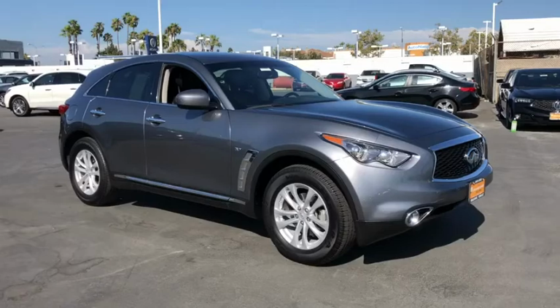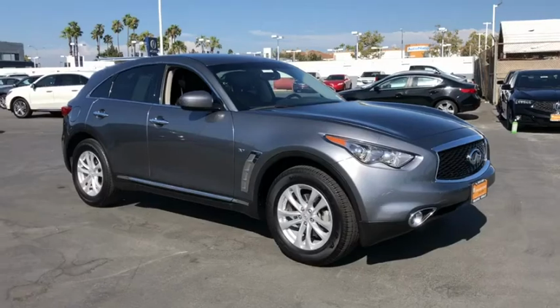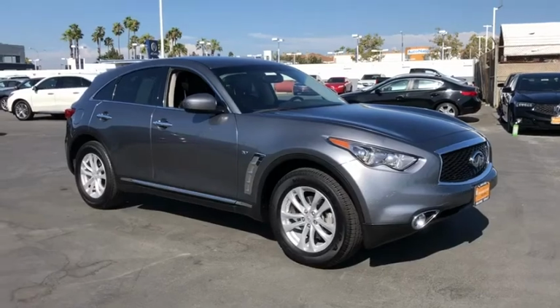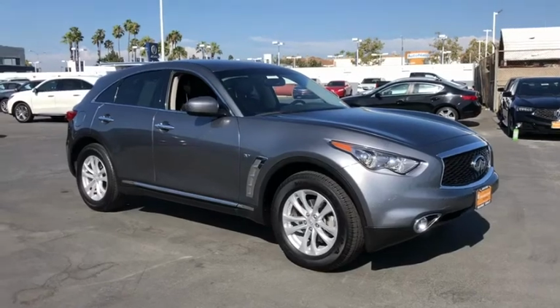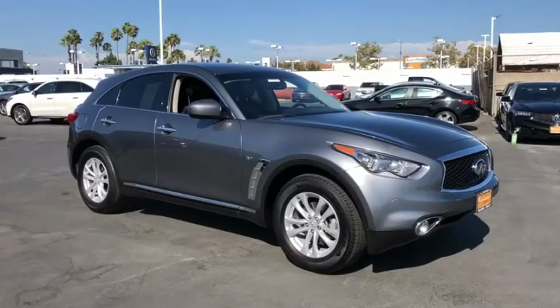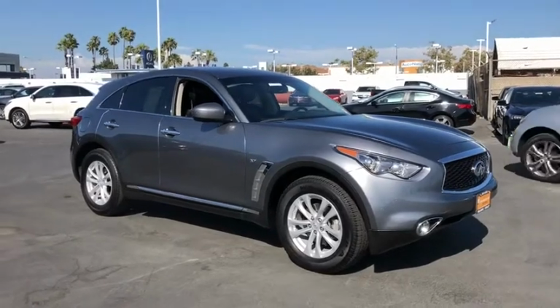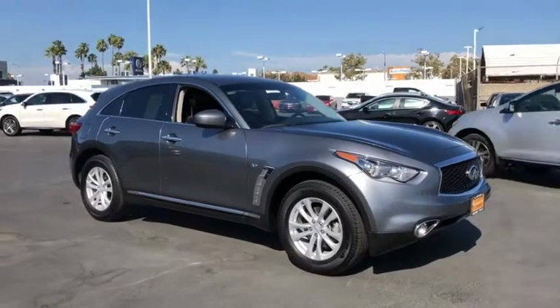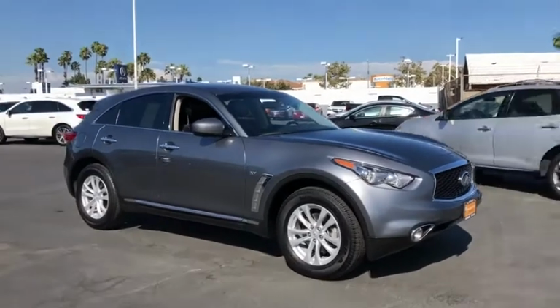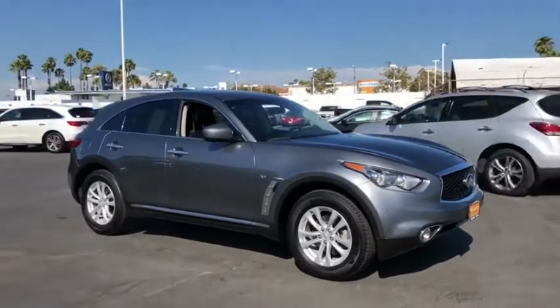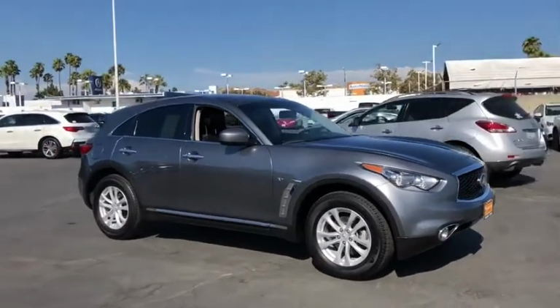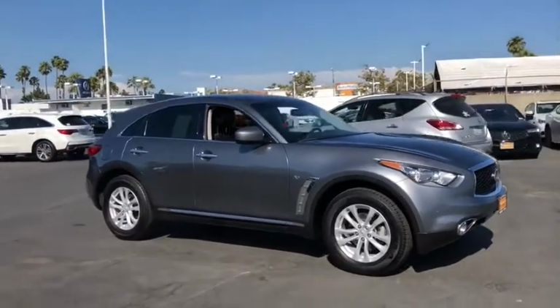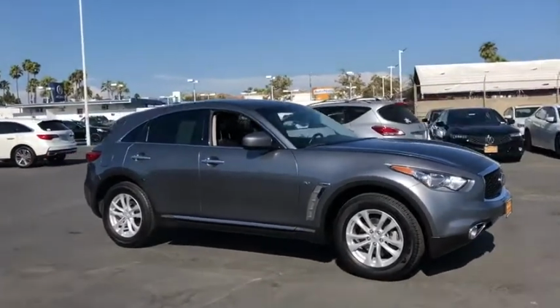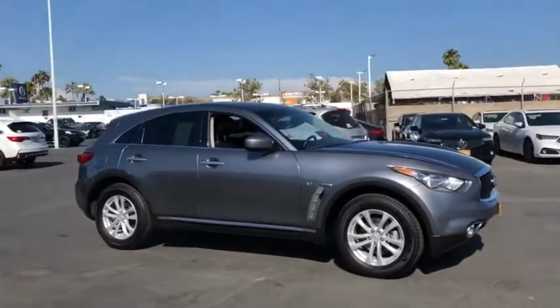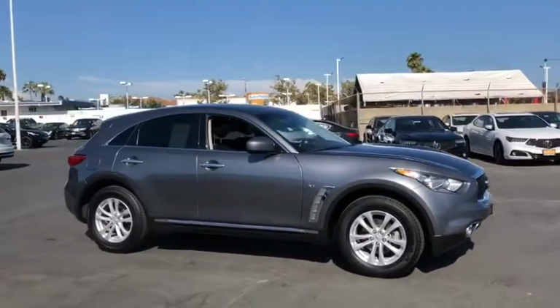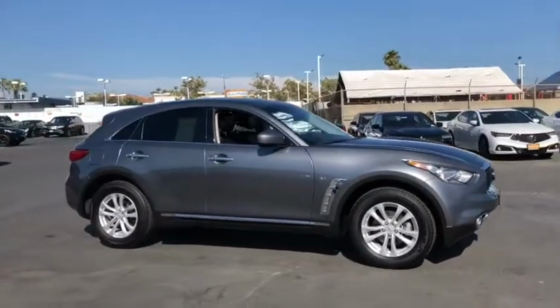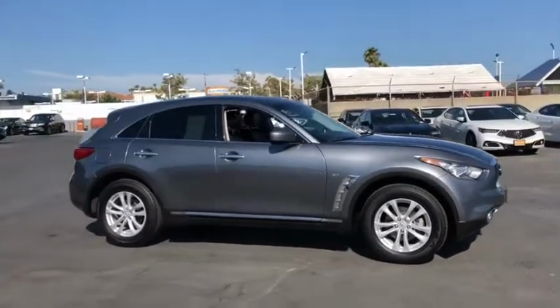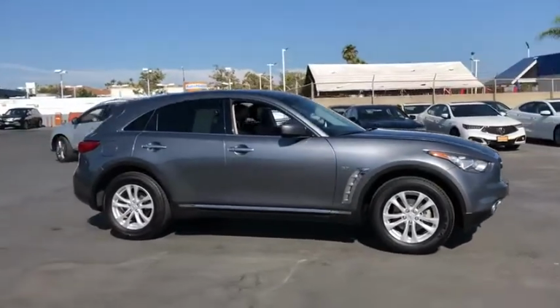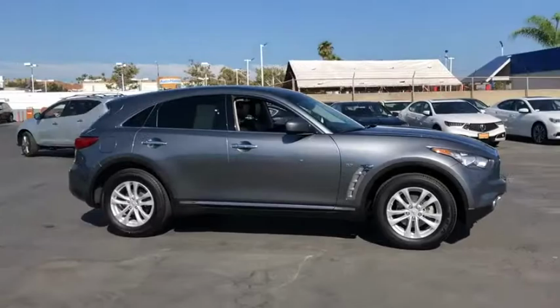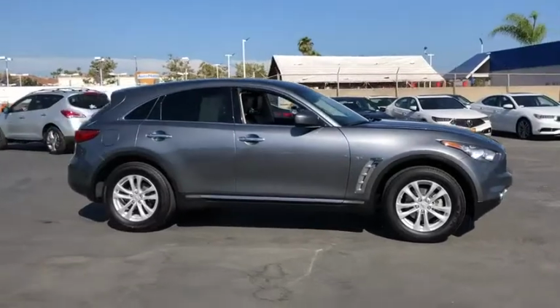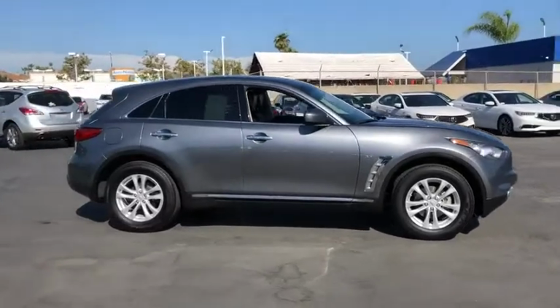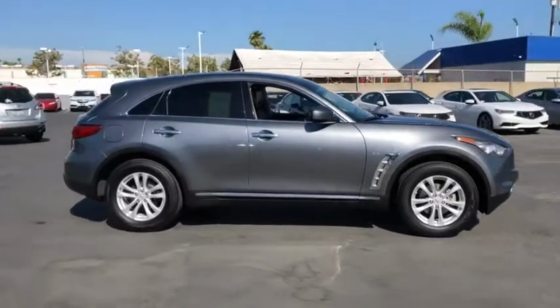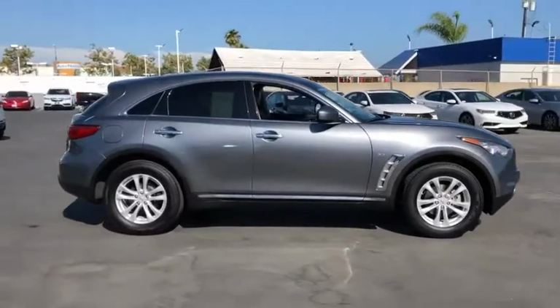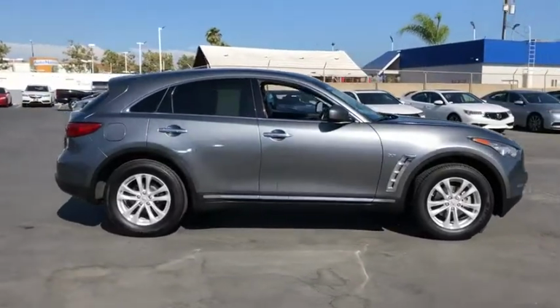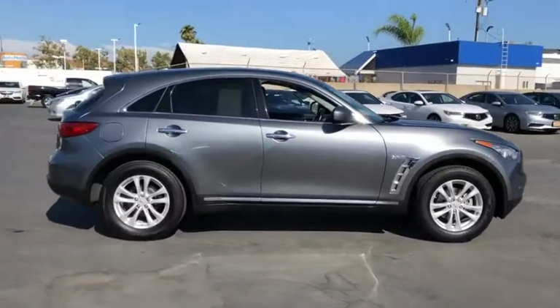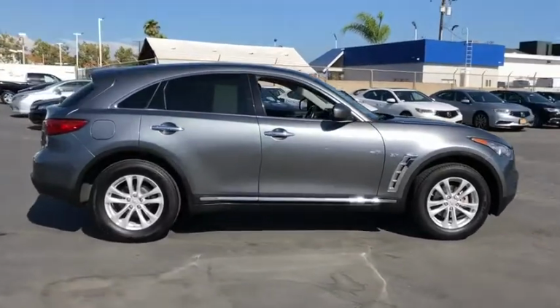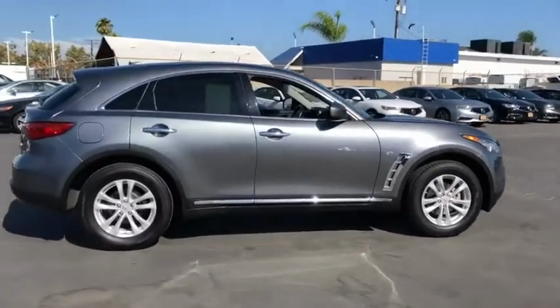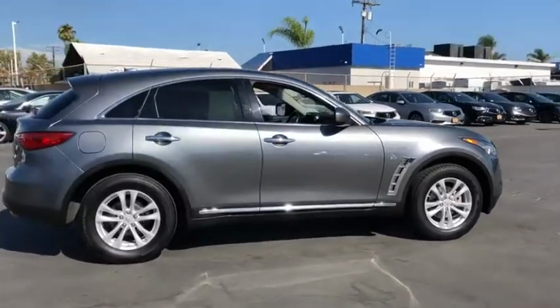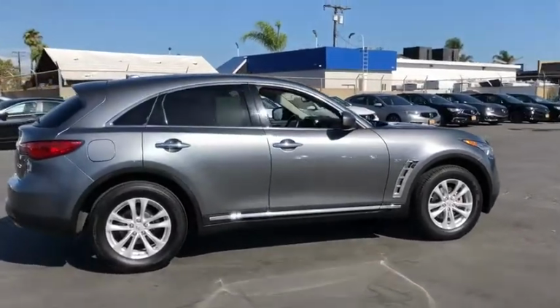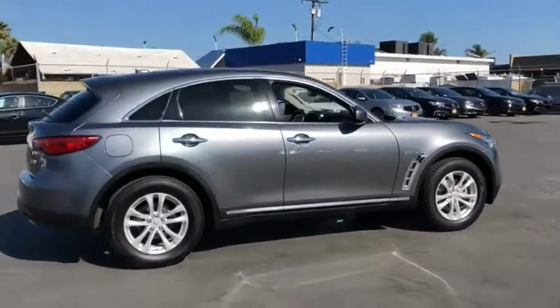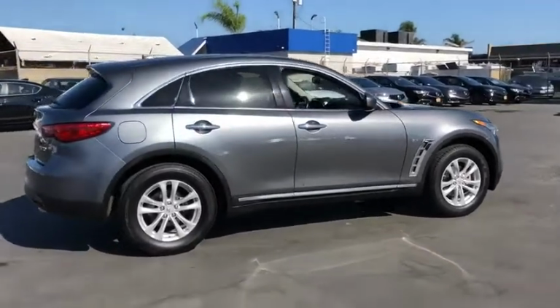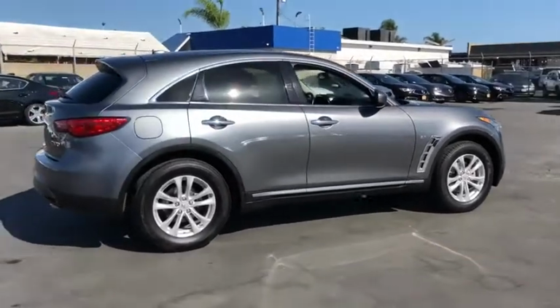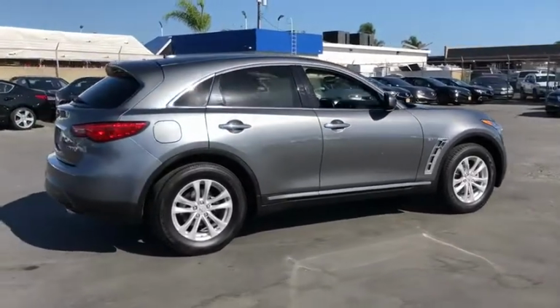The 2017 Infiniti QX70. The Infiniti QX70 offers the performance of a sports sedan with the convenience of a crossover SUV.